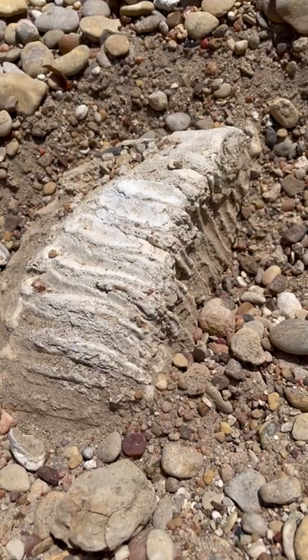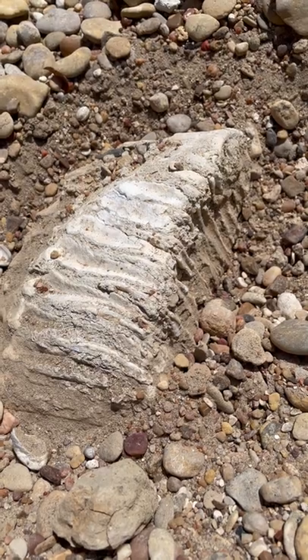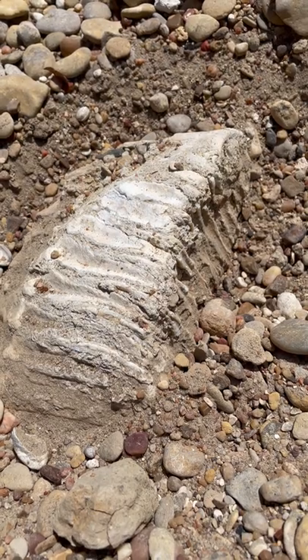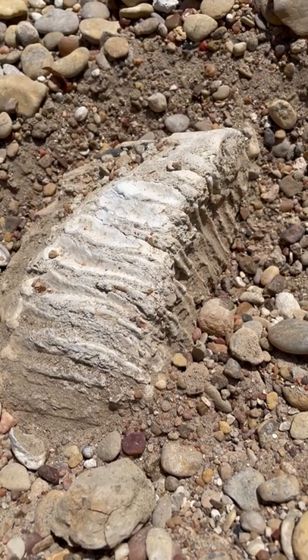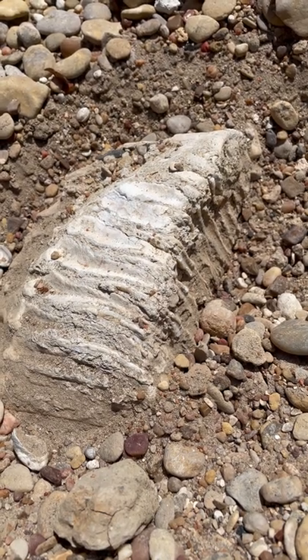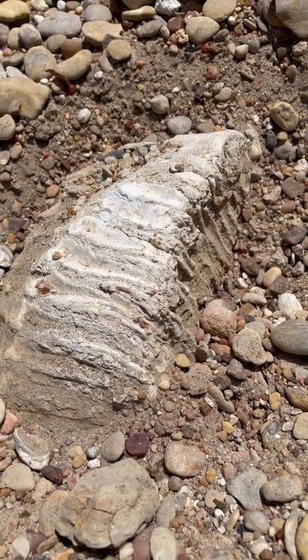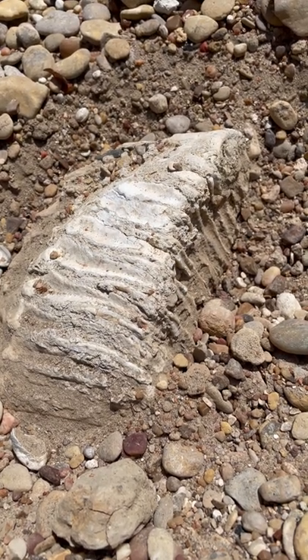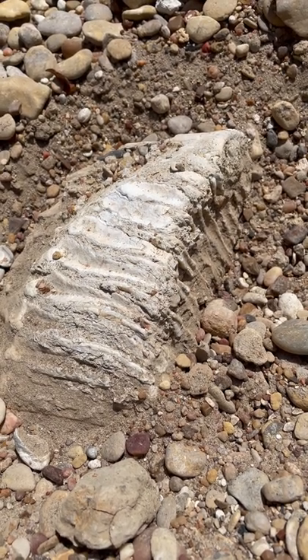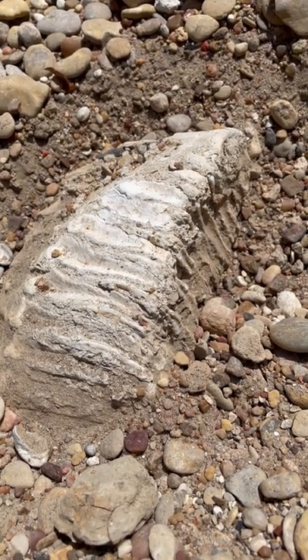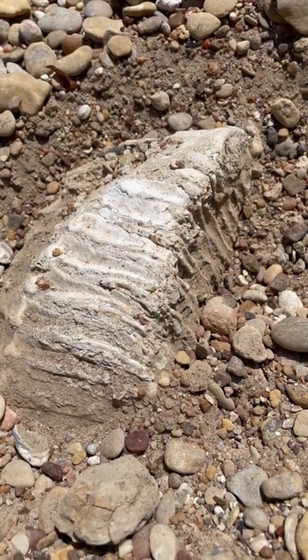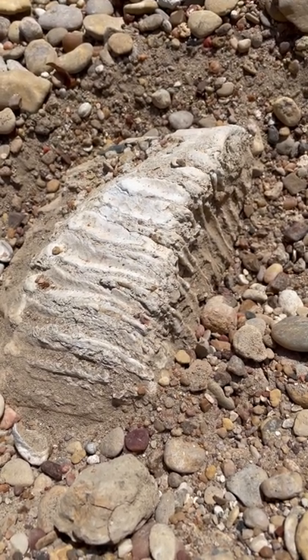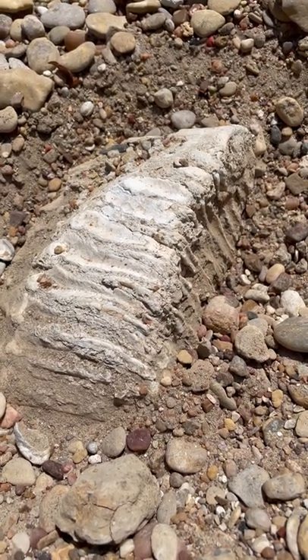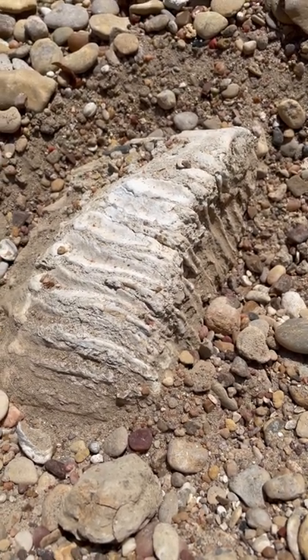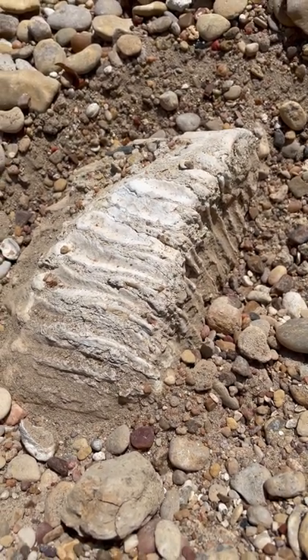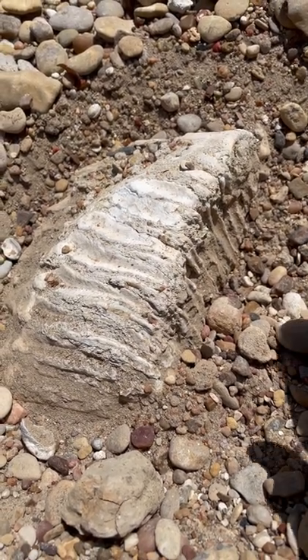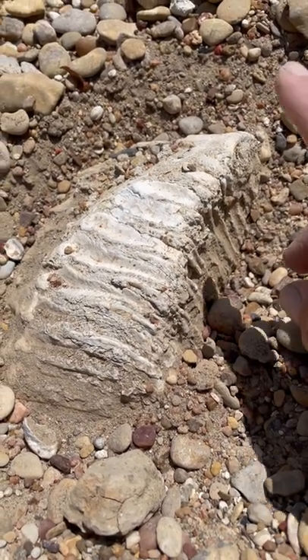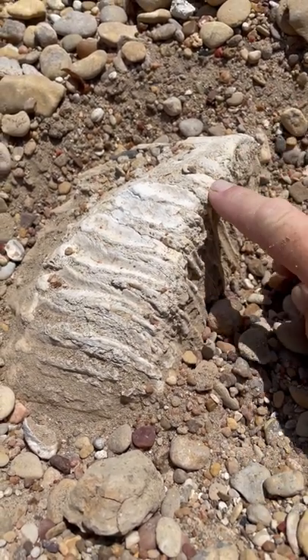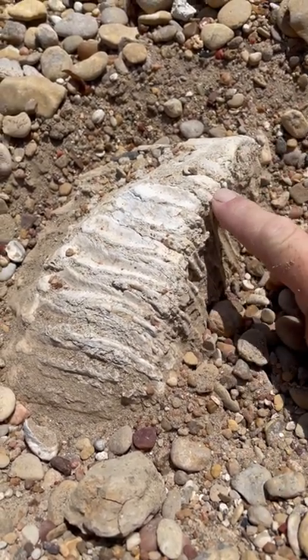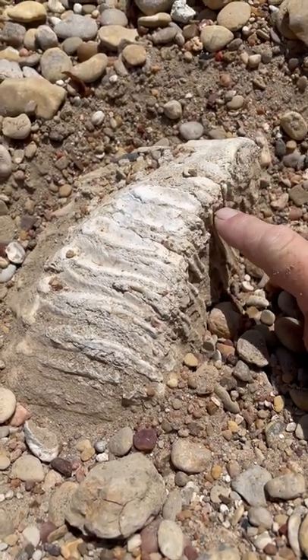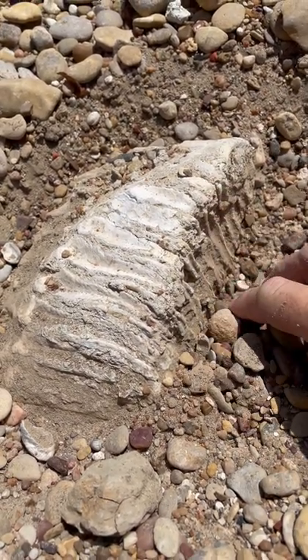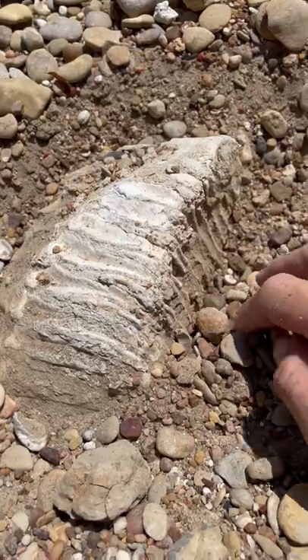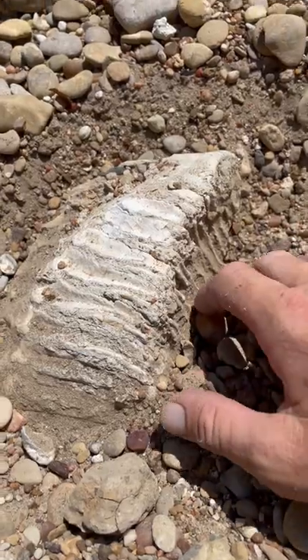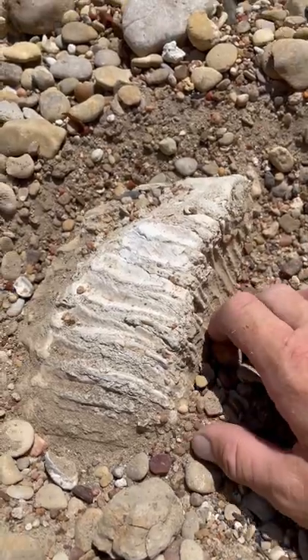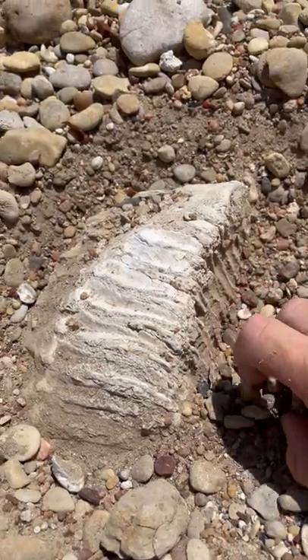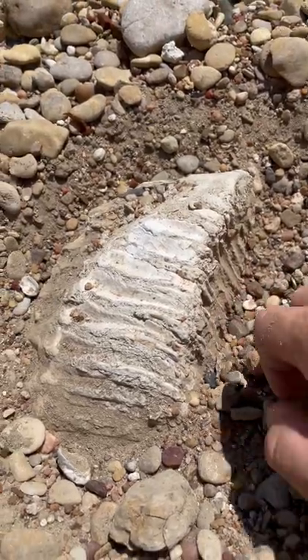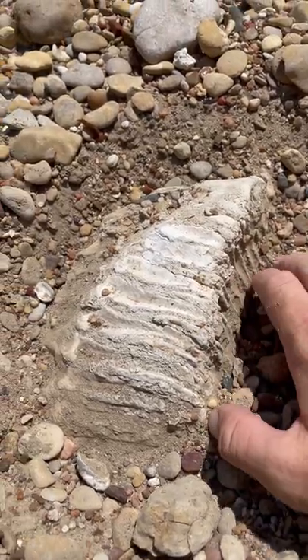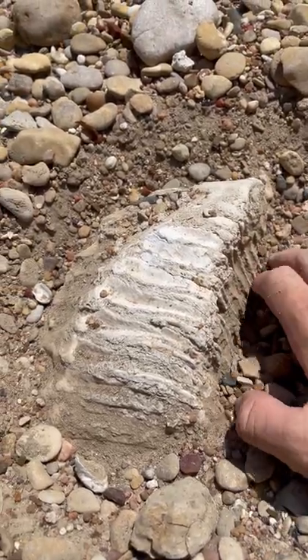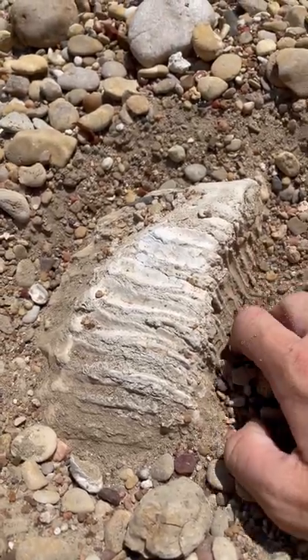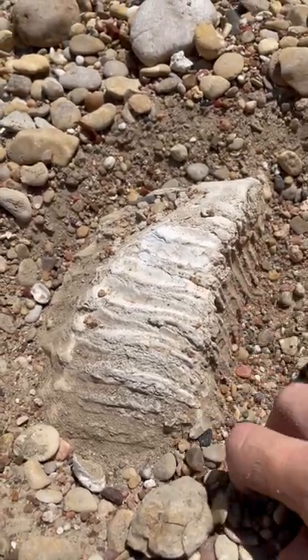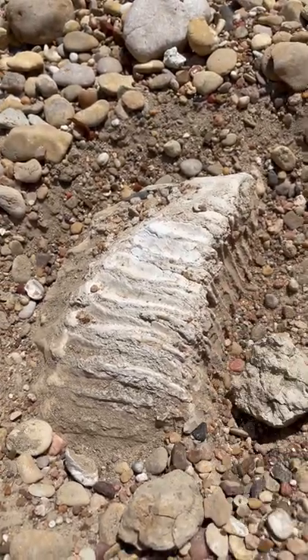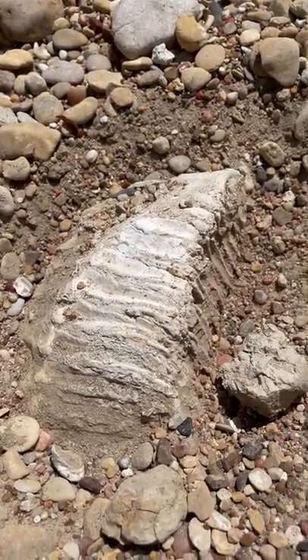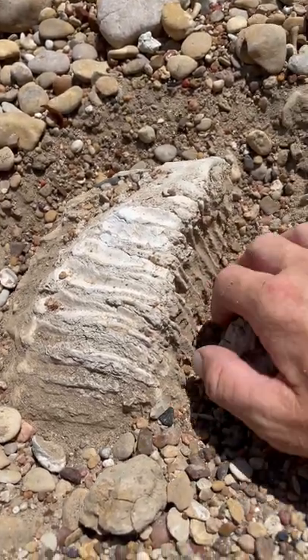This is crazy guys. So if y'all have followed me for a while, you know I really like rocks, petrified wood and stuff. I saw this weird rock, so I decided to come over here.